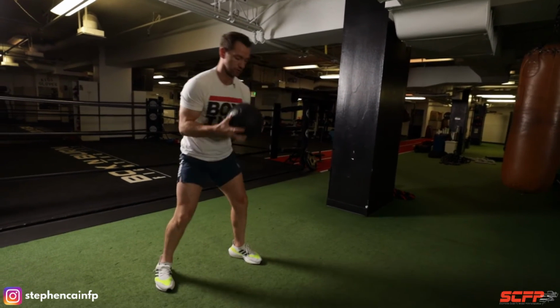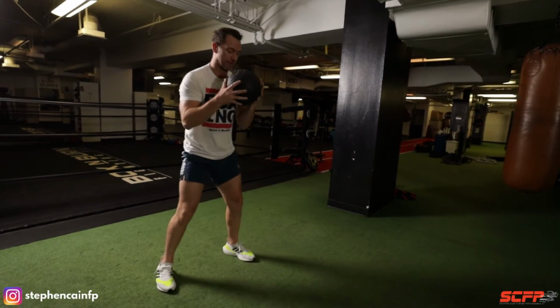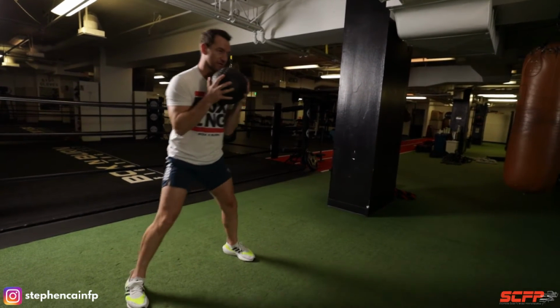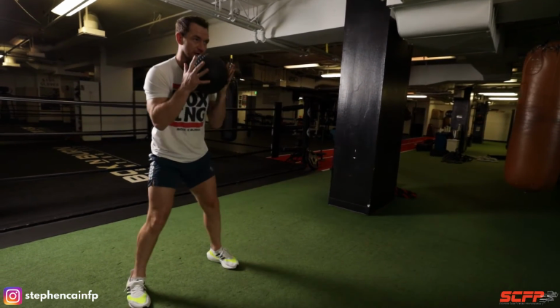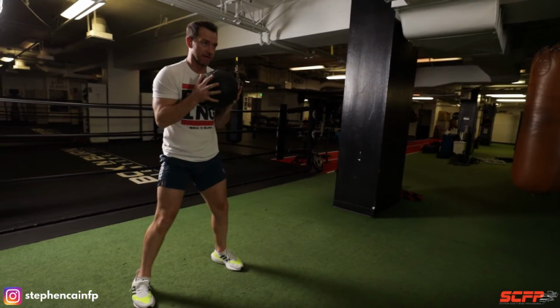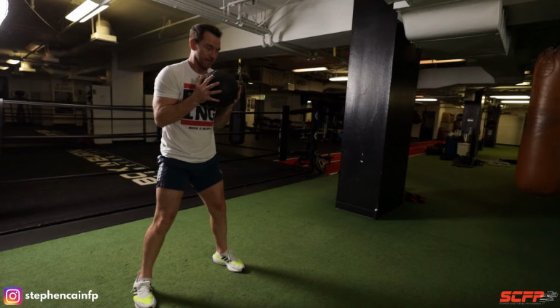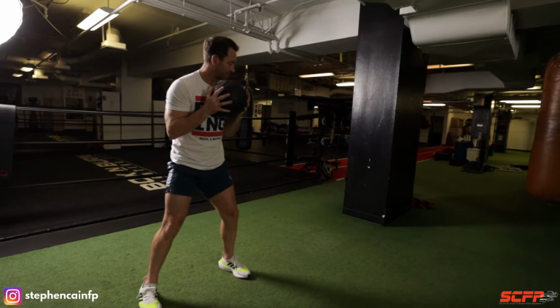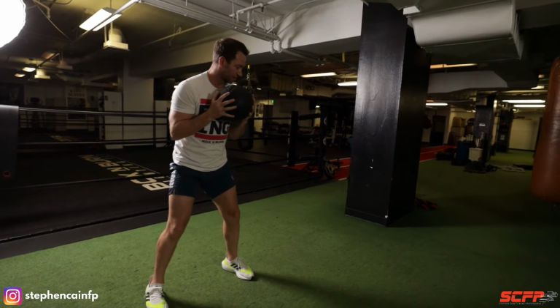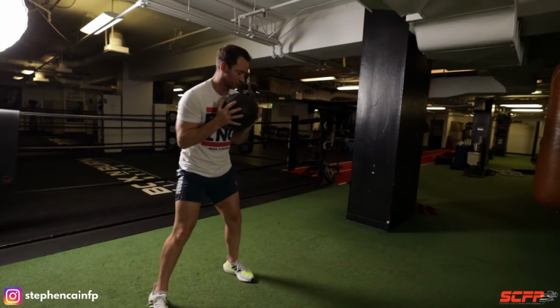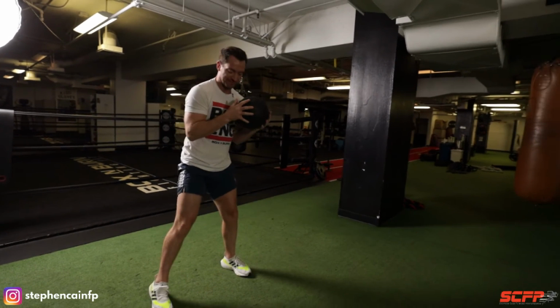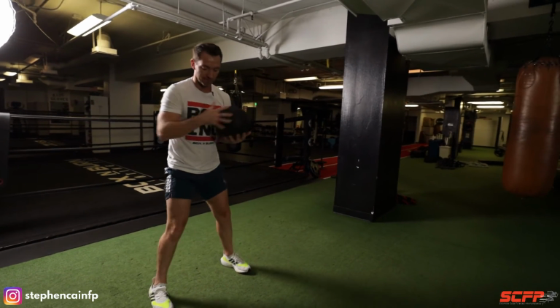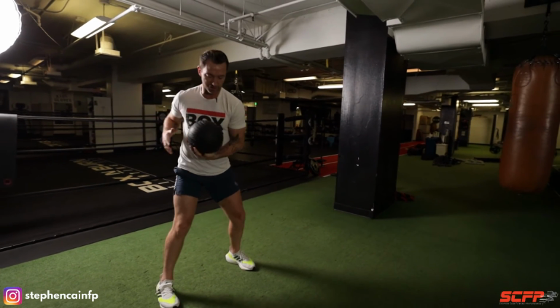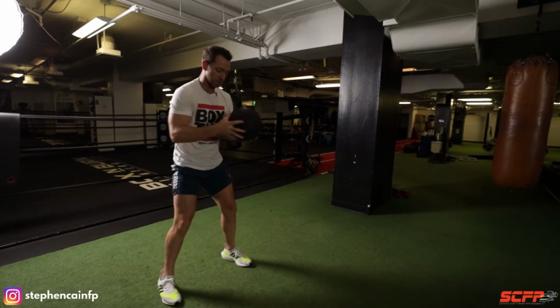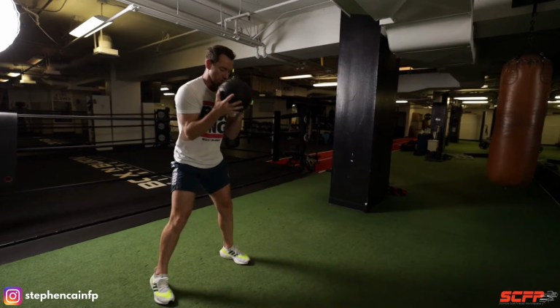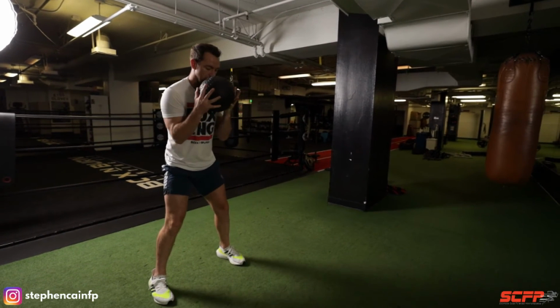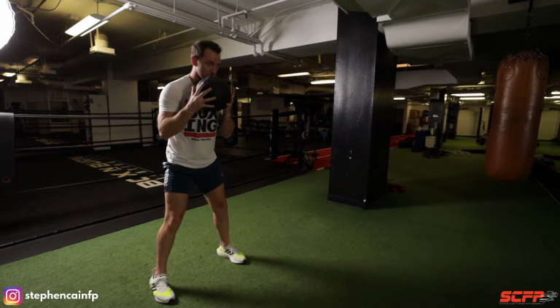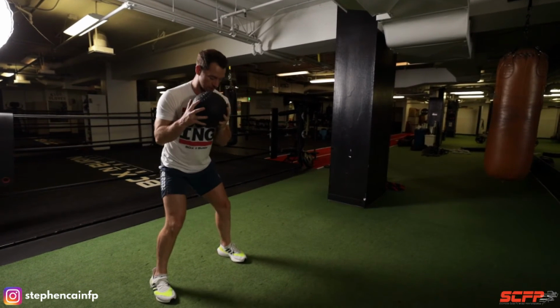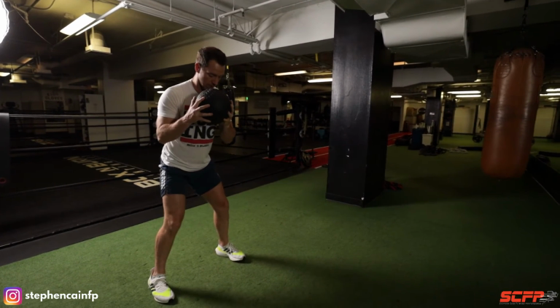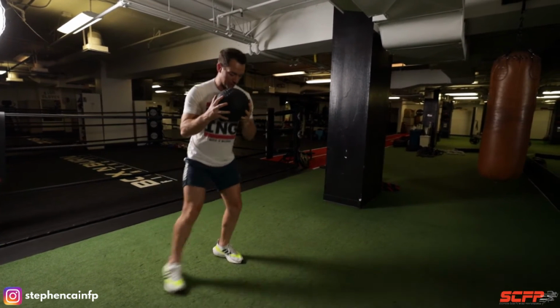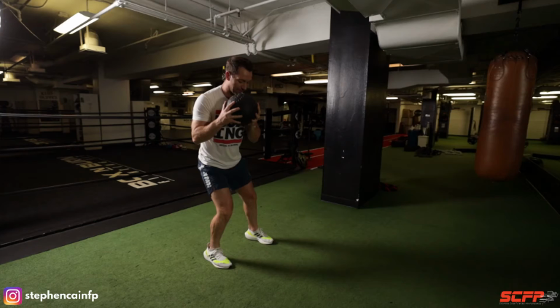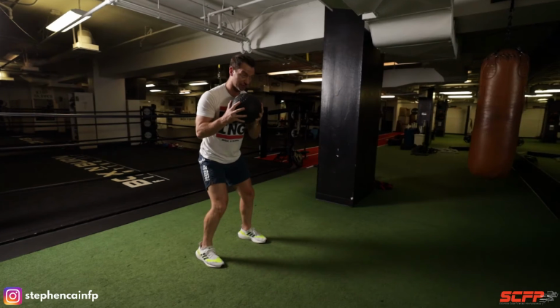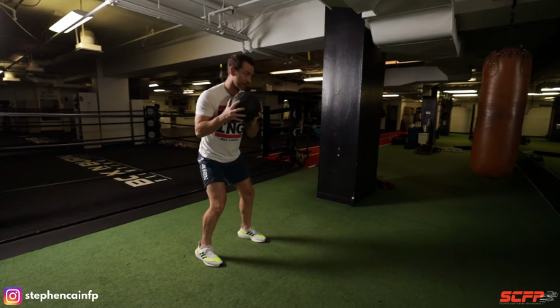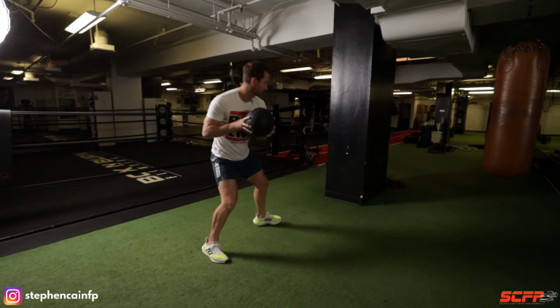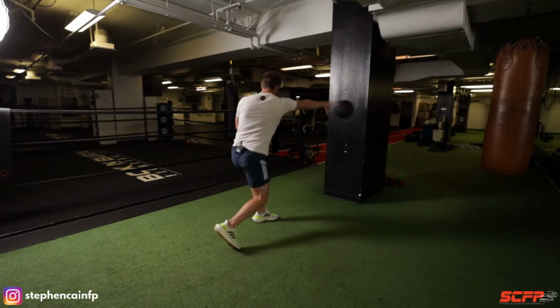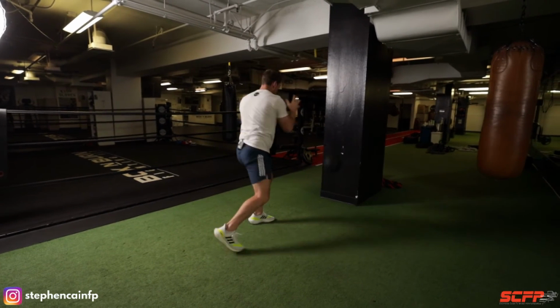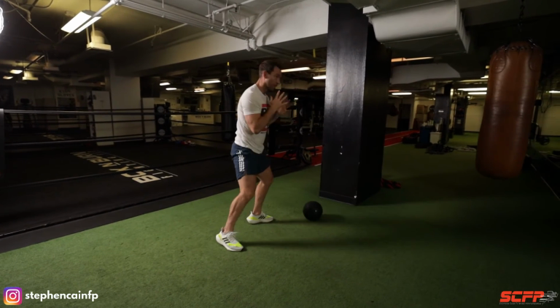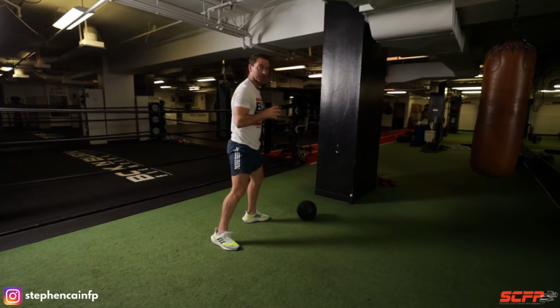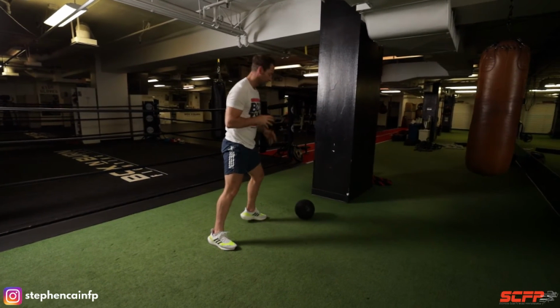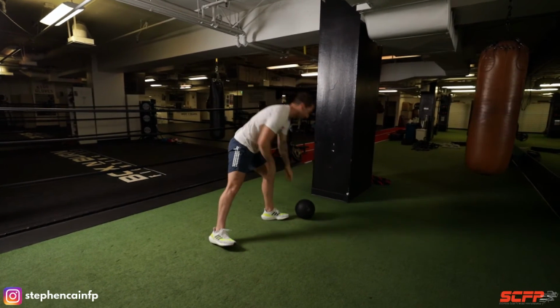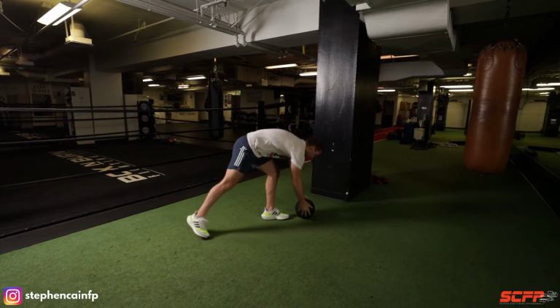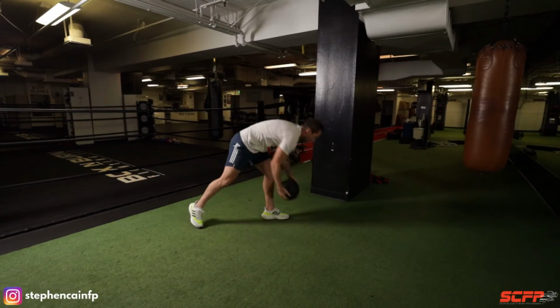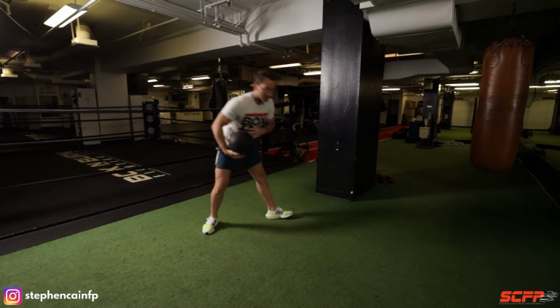Alright, so we're here — same position as we did with the rotational toss. Elbows in, hop step, feet don't connect, and follow through with that straight punch, that cross.